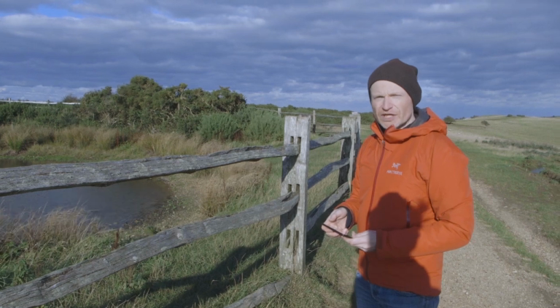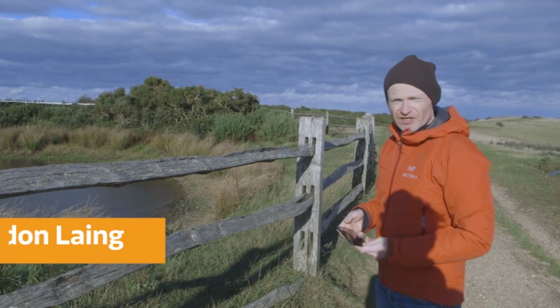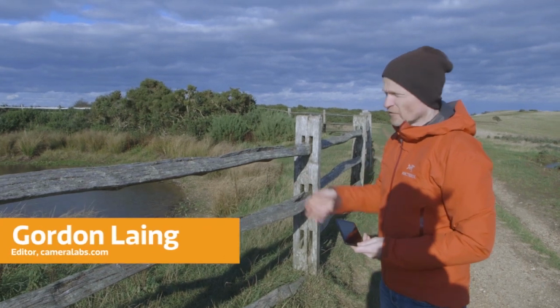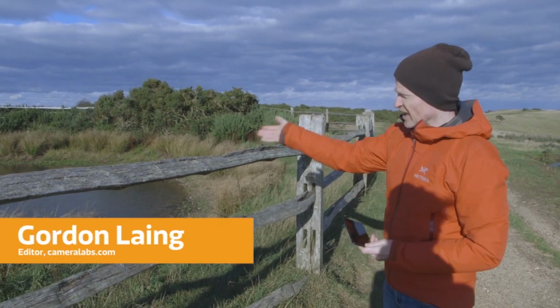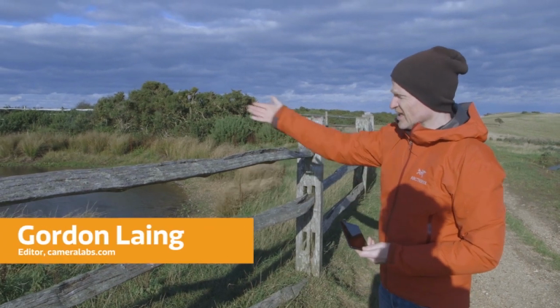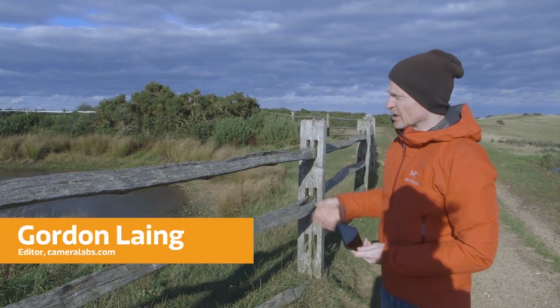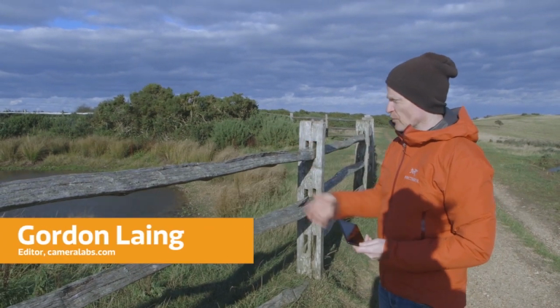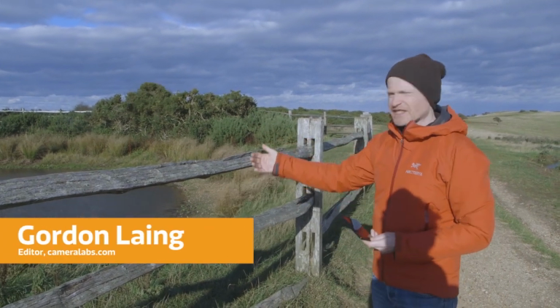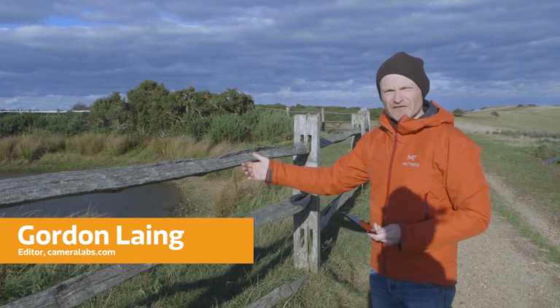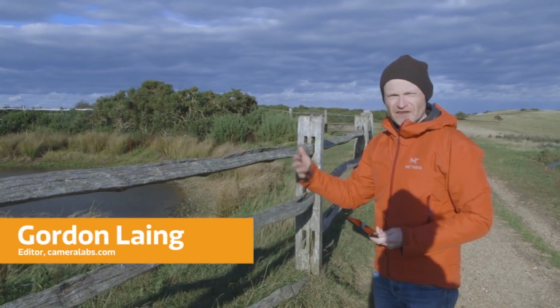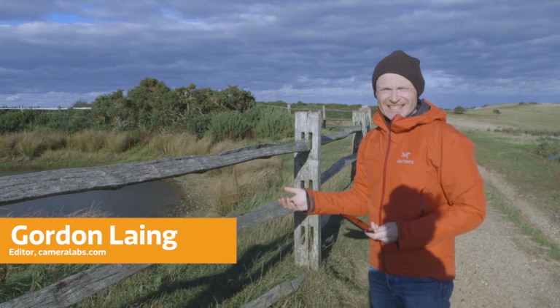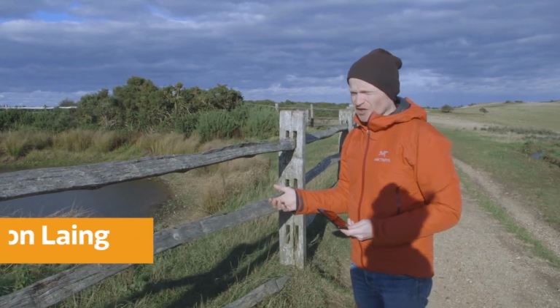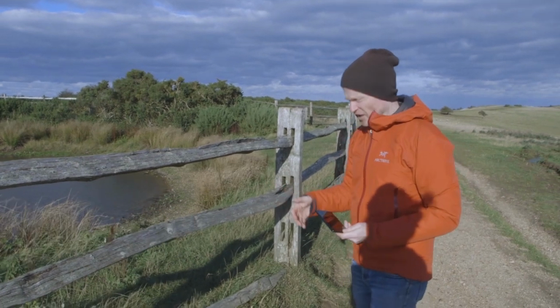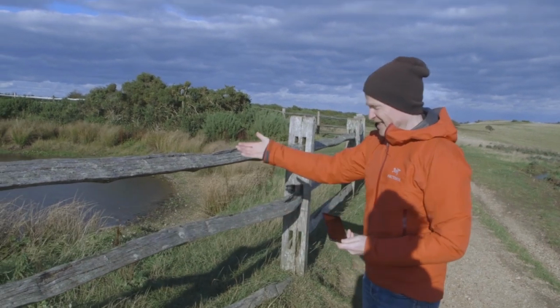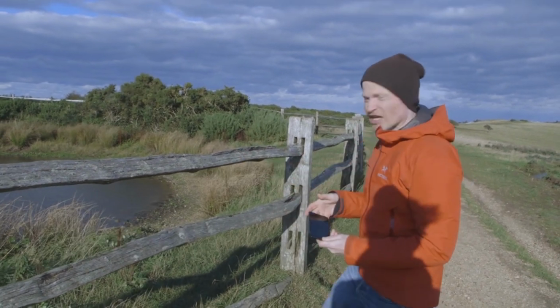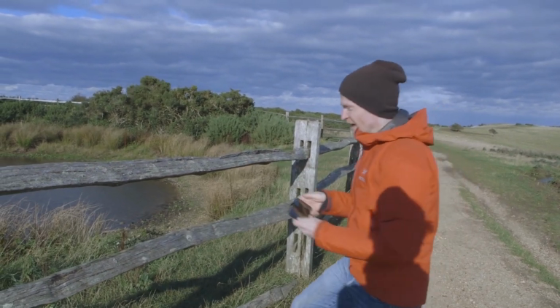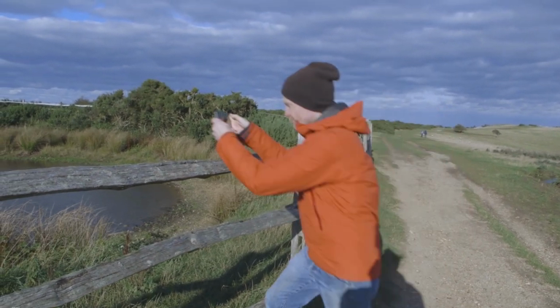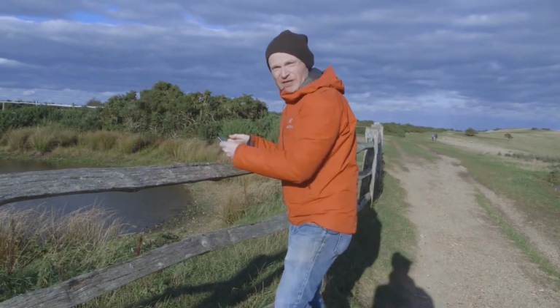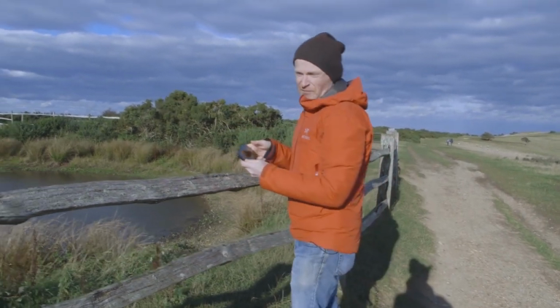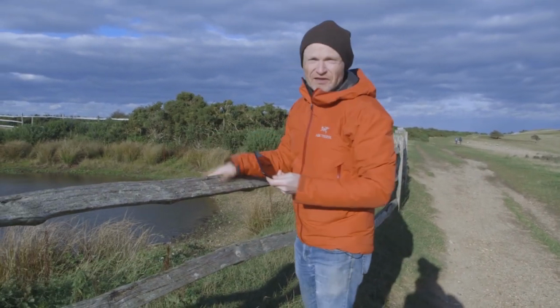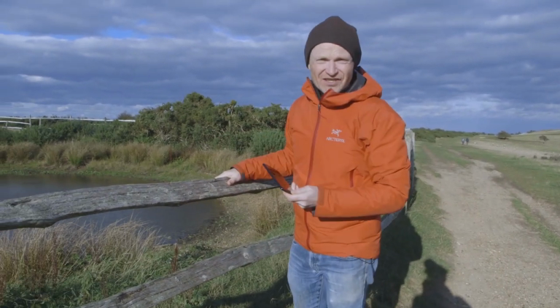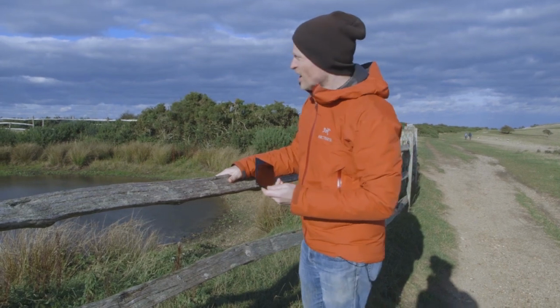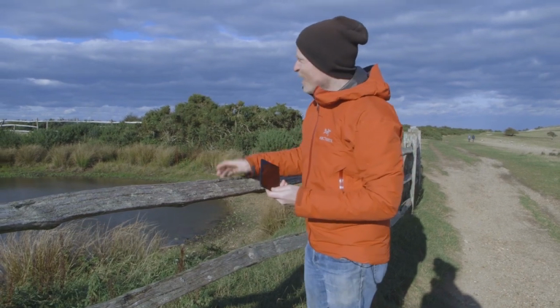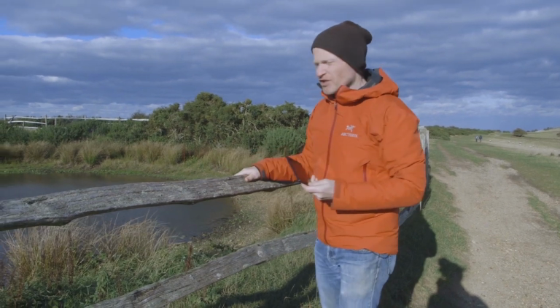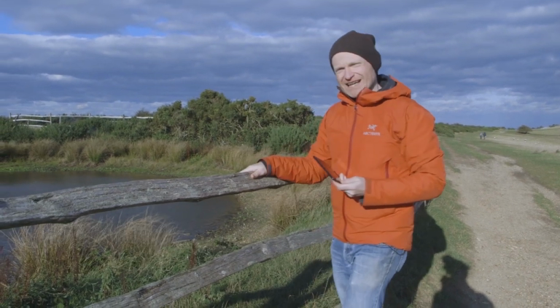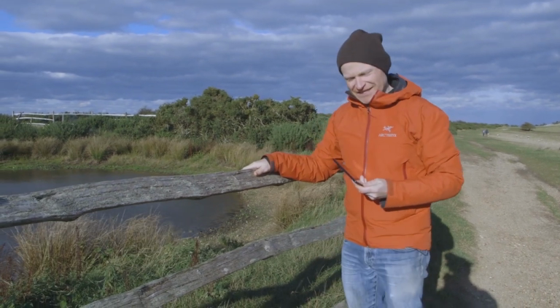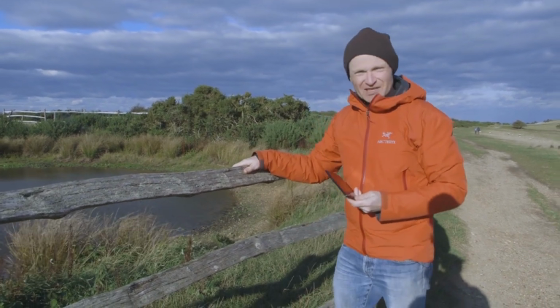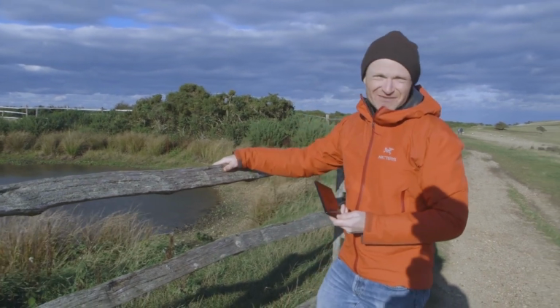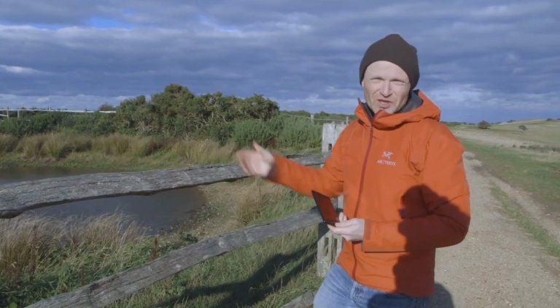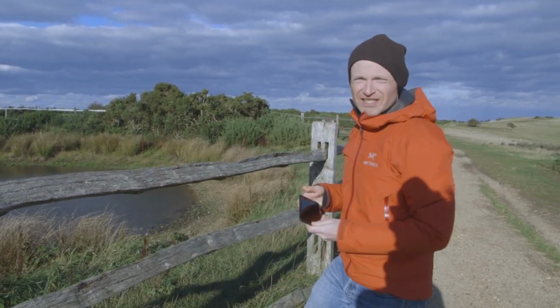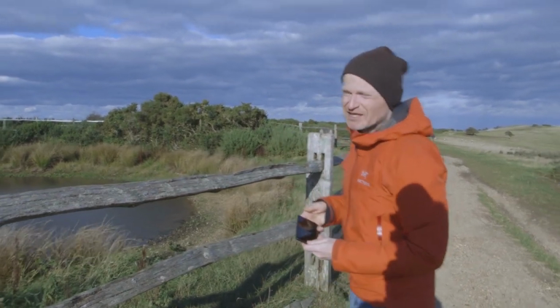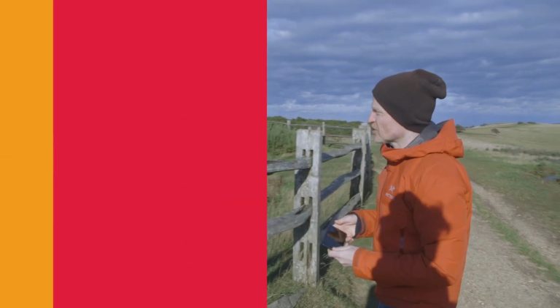When you come across a natural feature like this little lake with a fence in front of it, your first instinct as a photographer is to get up close to the fence and take a picture over it because you don't want the fence in the shot. However, sometimes the fence can actually be one of the more interesting aspects of the picture.